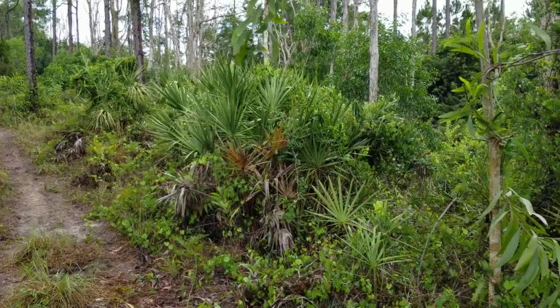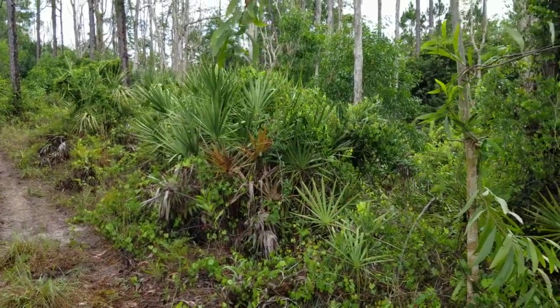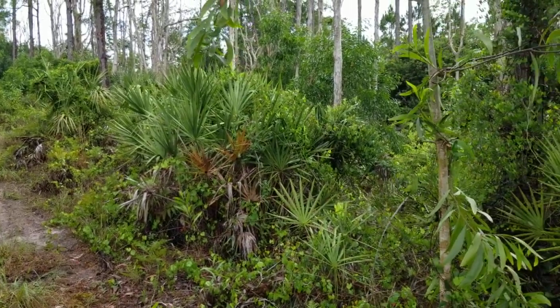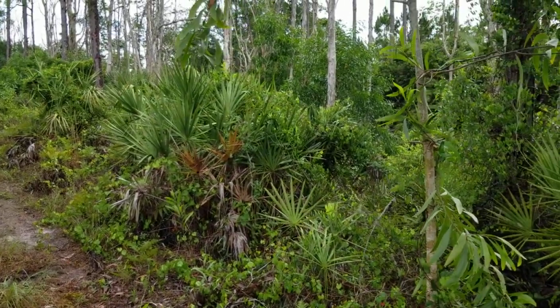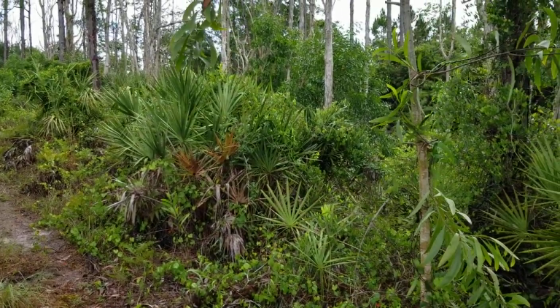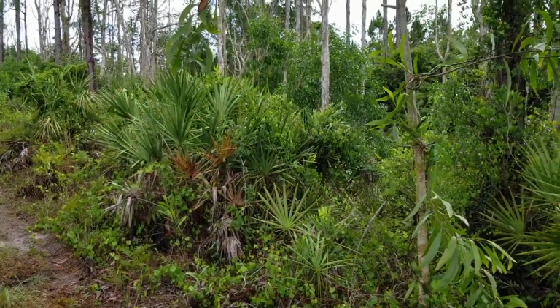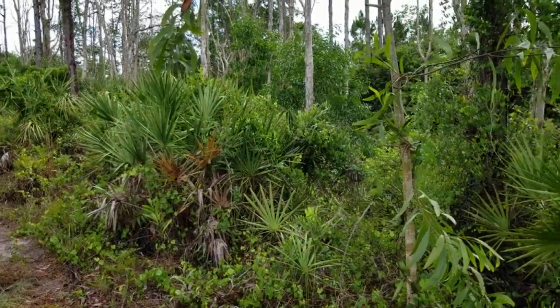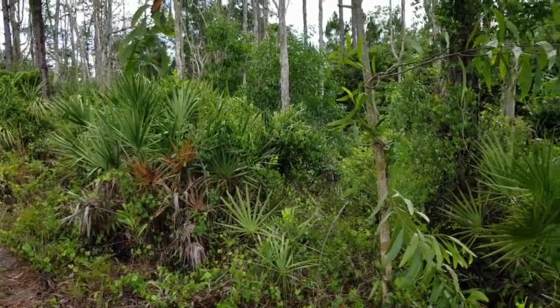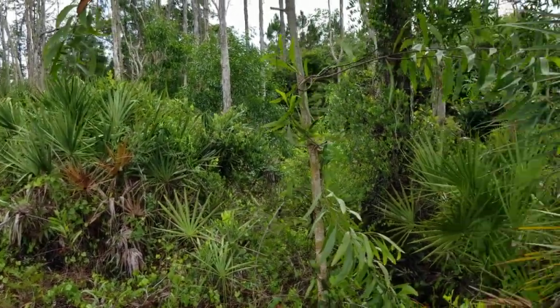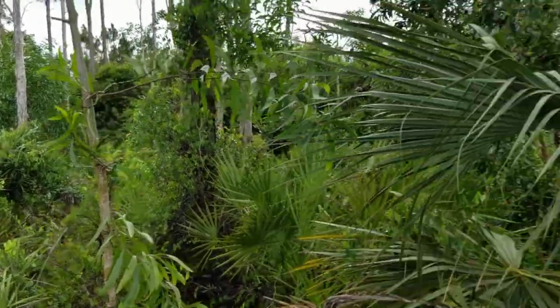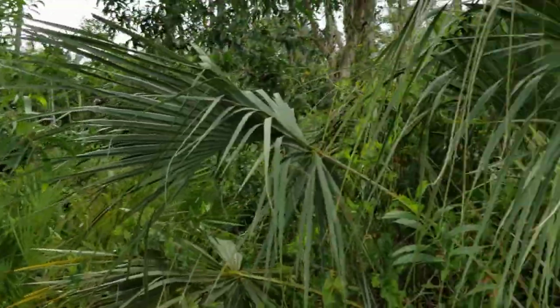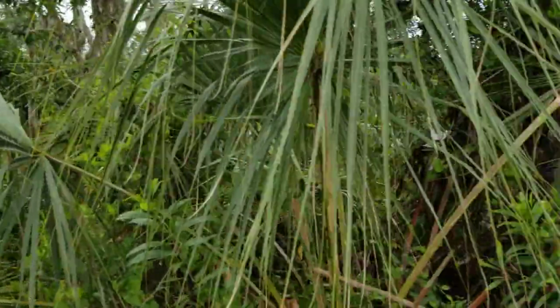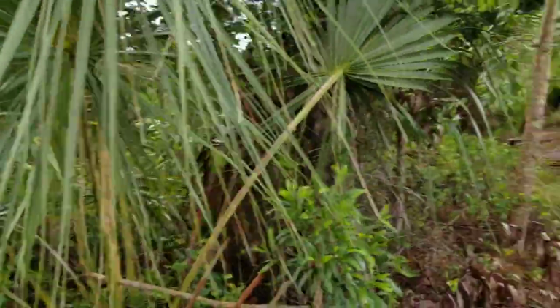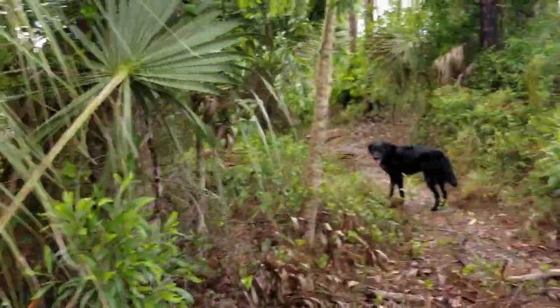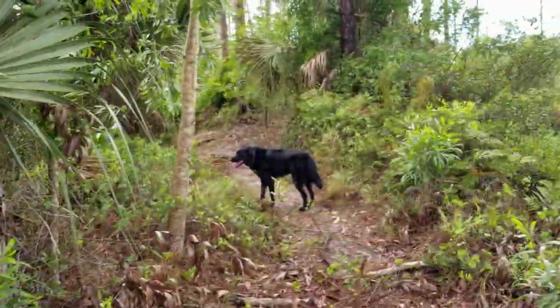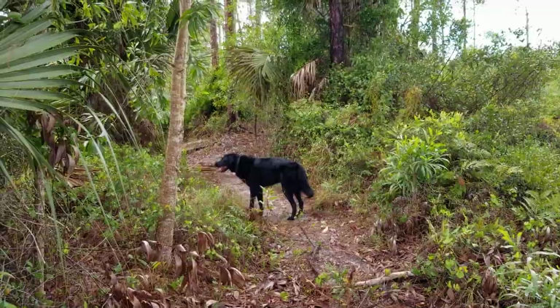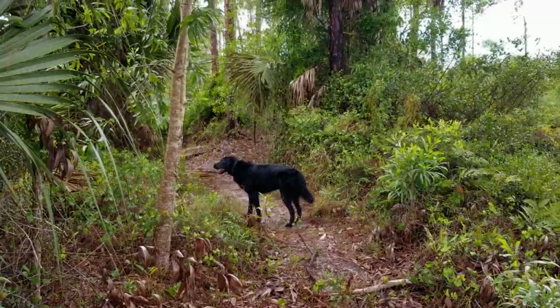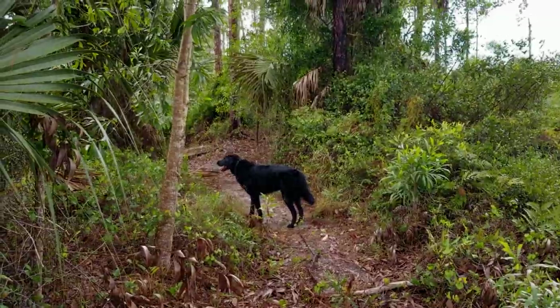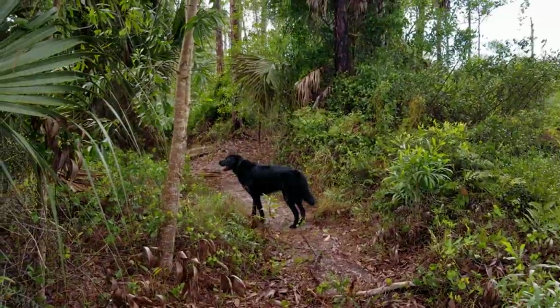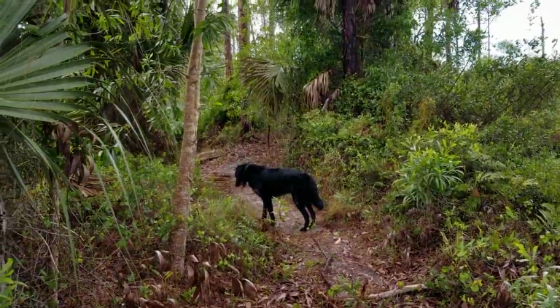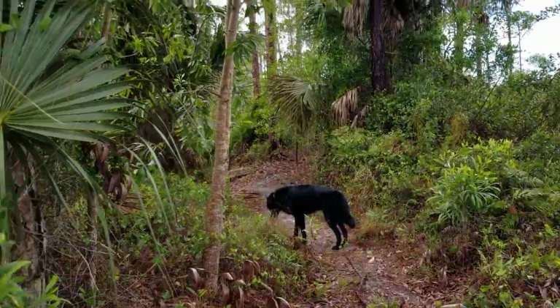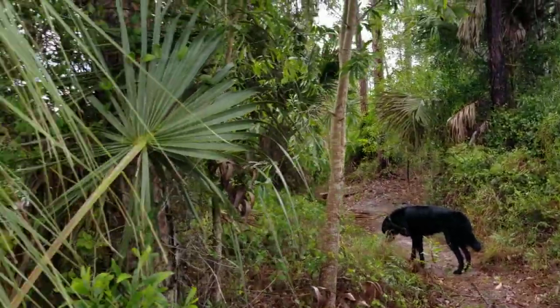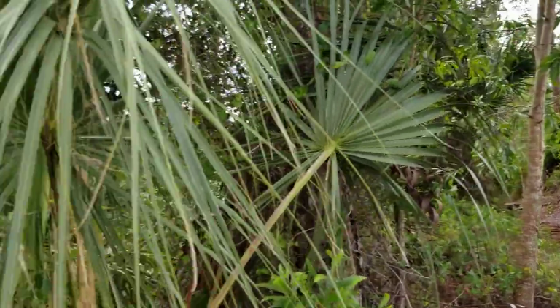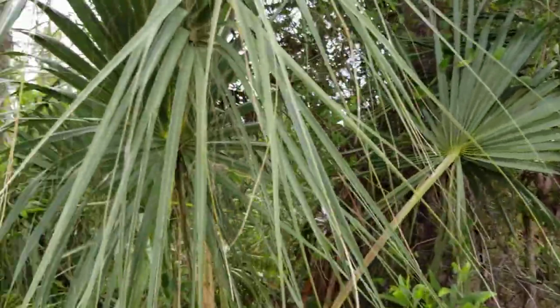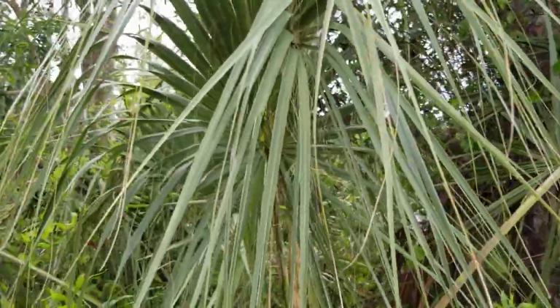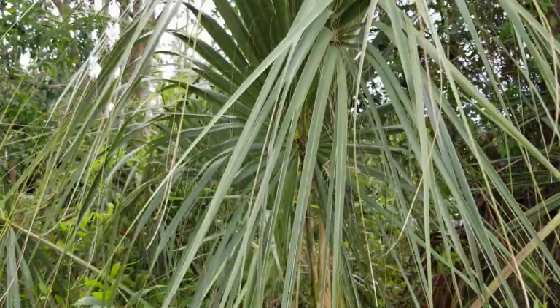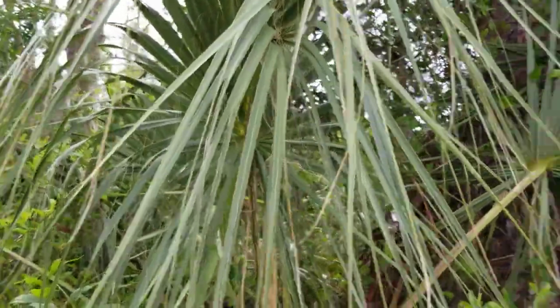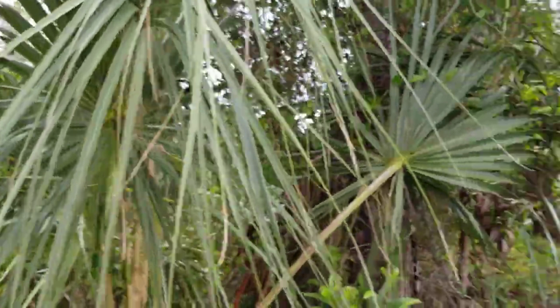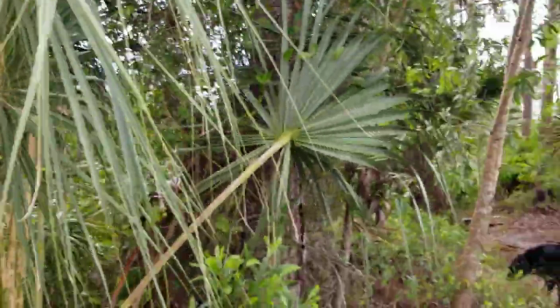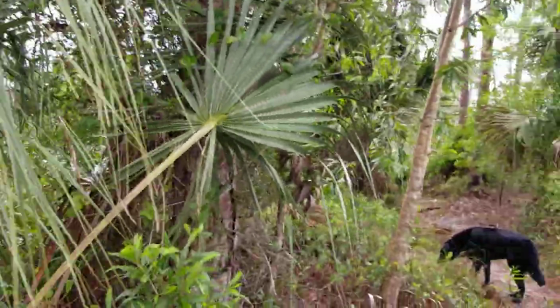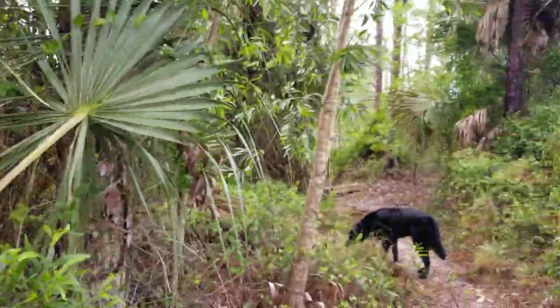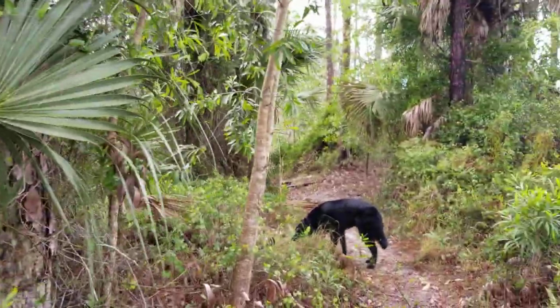Hey guys, this is Richard with the Hunter-Gatherer Society and of course my partner Dozer, as always, and we're out doing a little hiking today.